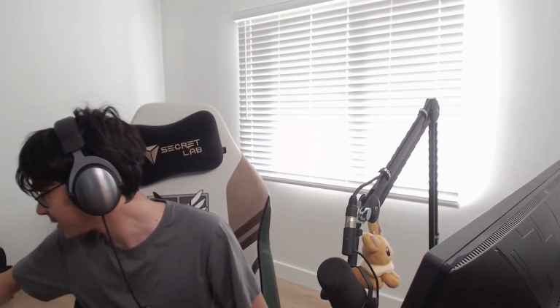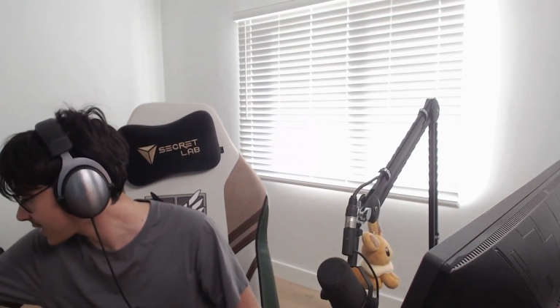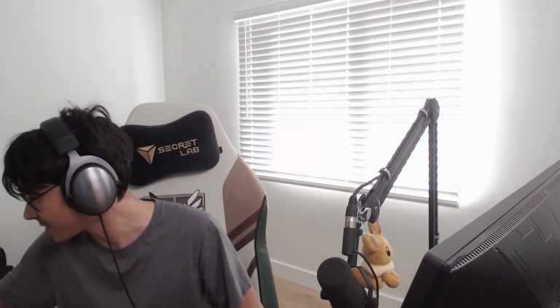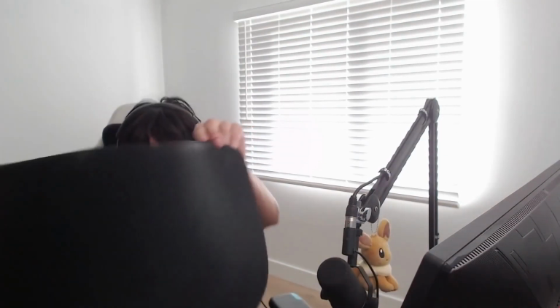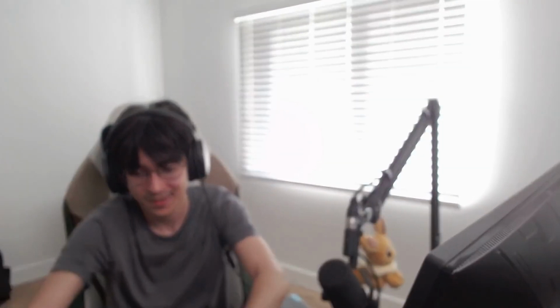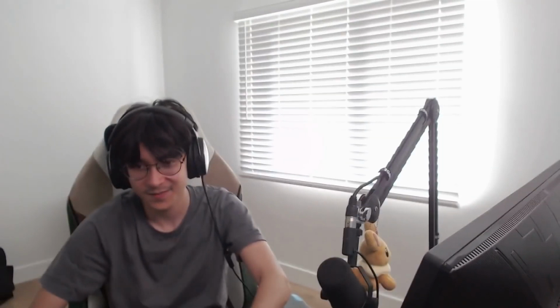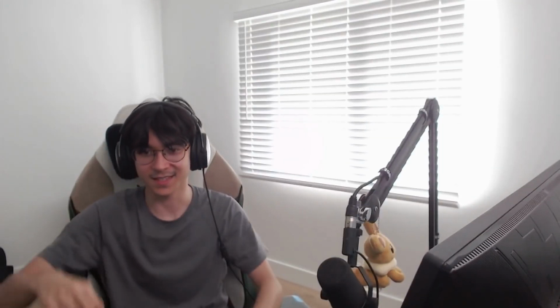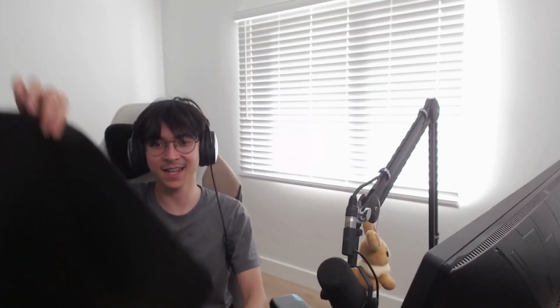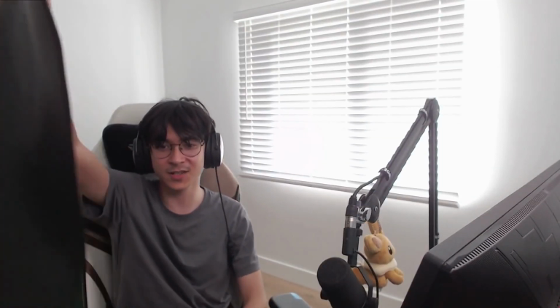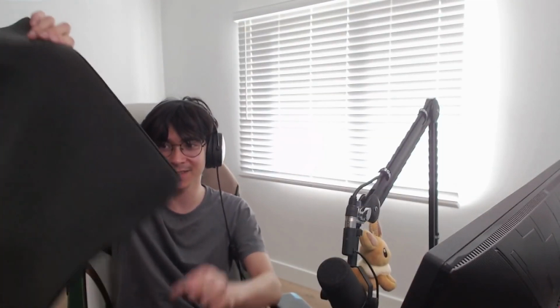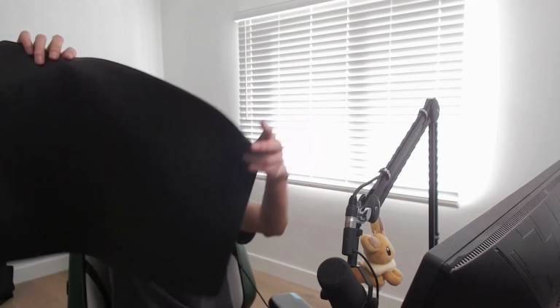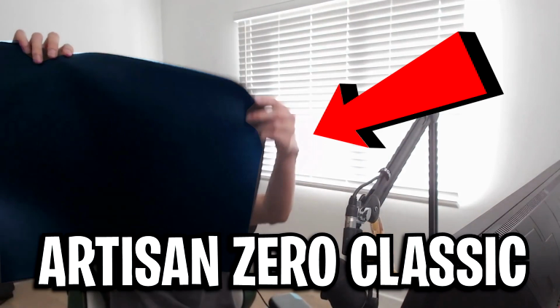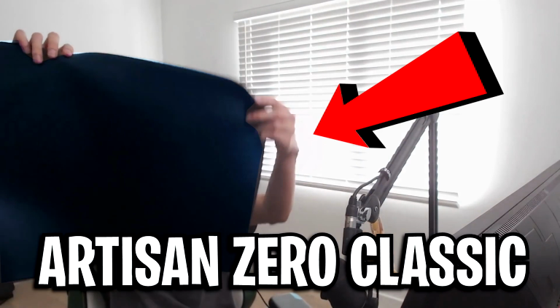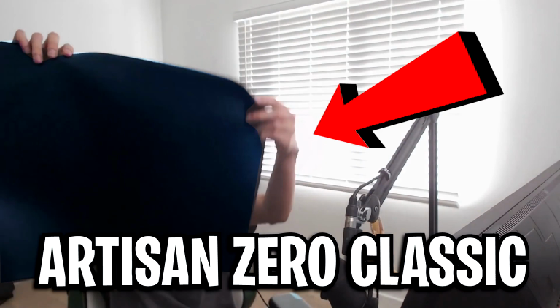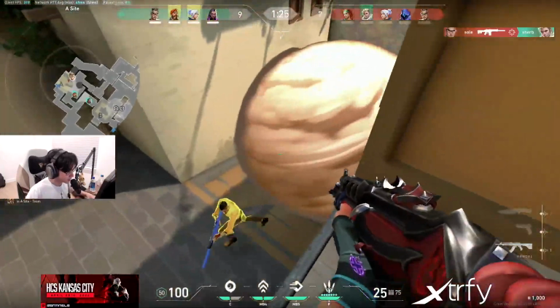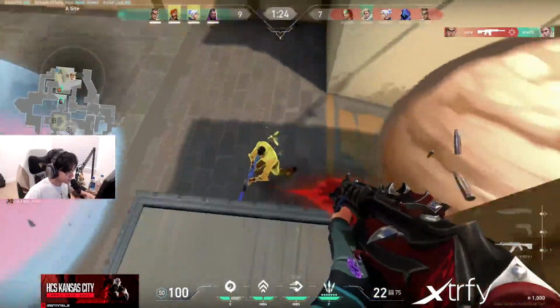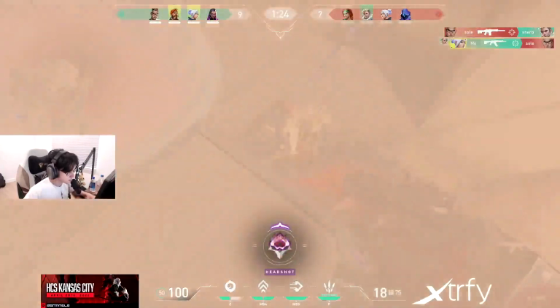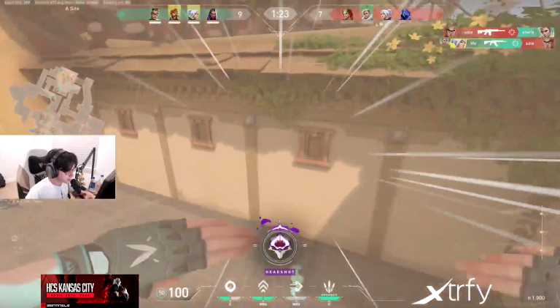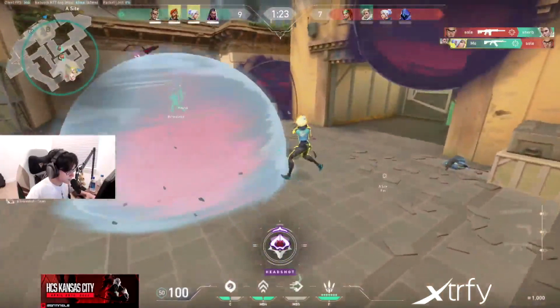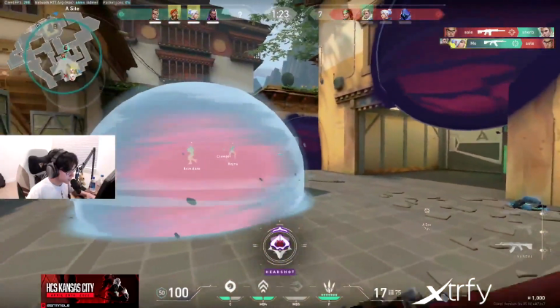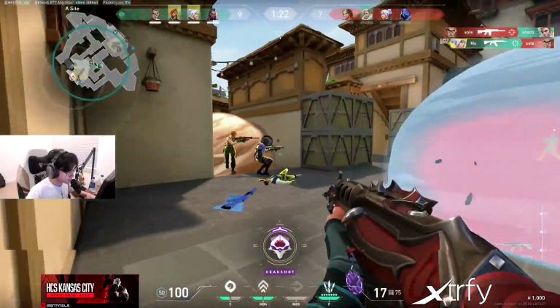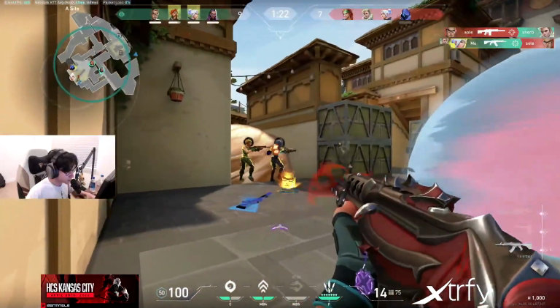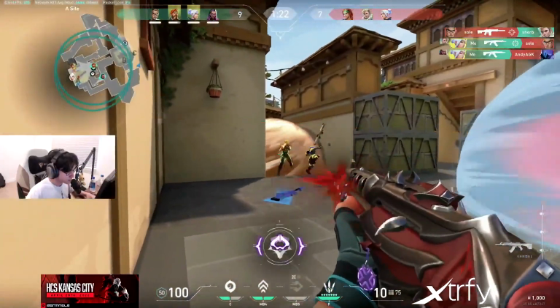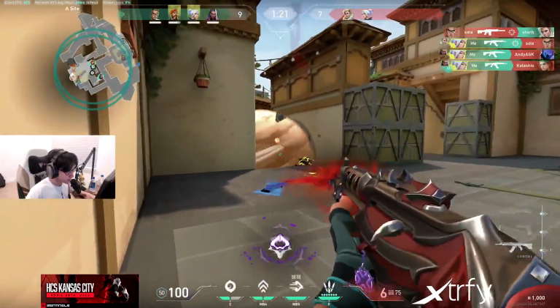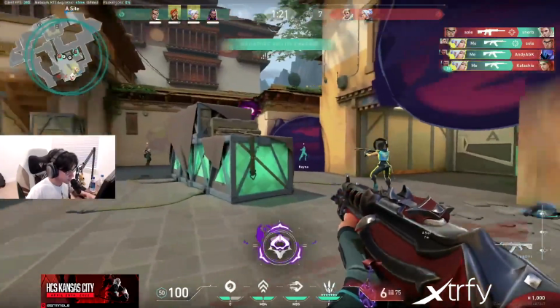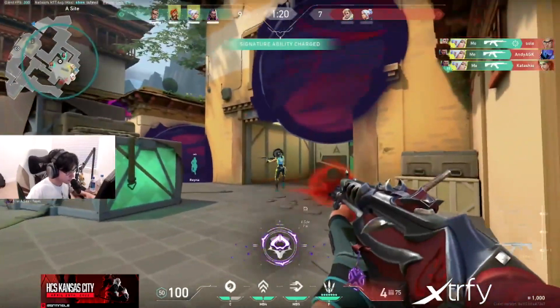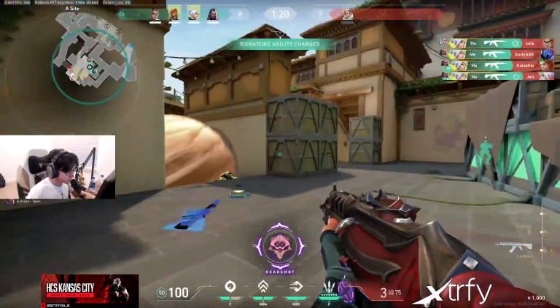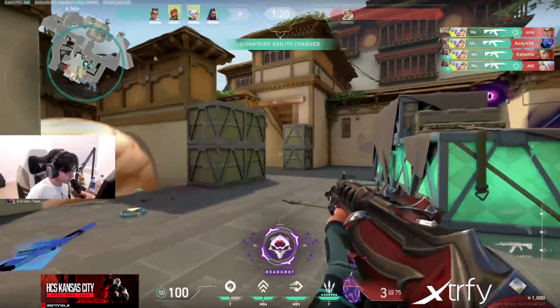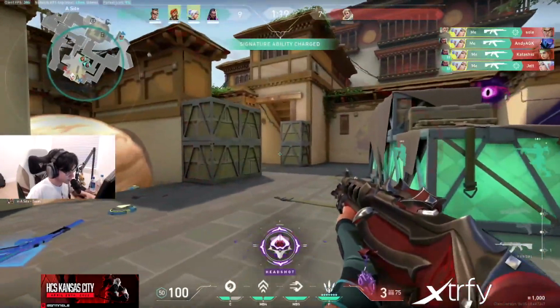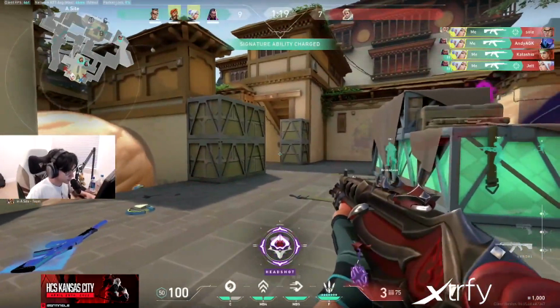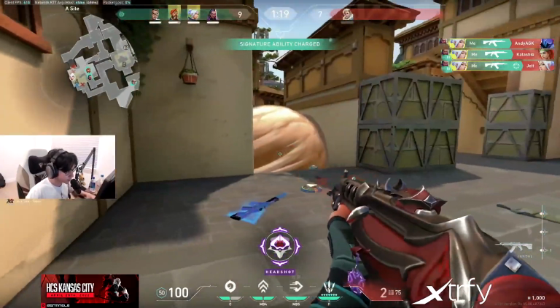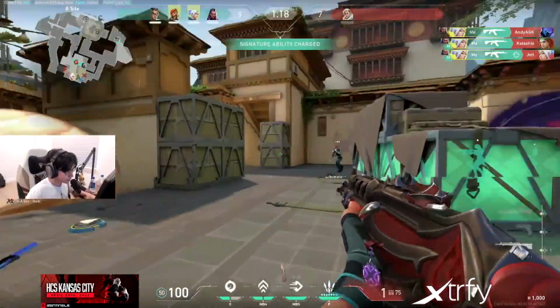And that right there is why Tenz is specifically using this mousepad. As you heard, it obviously improves his aim a ton. And that's why you guys should consider using something like this, or at least giving it a try.